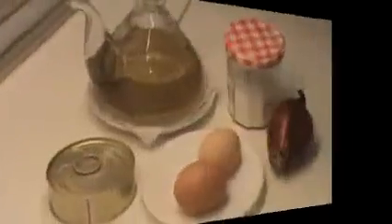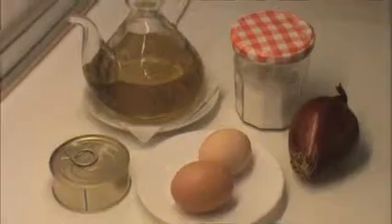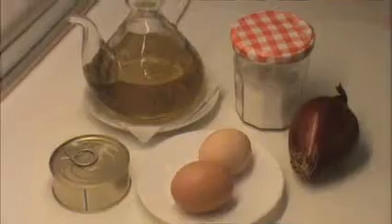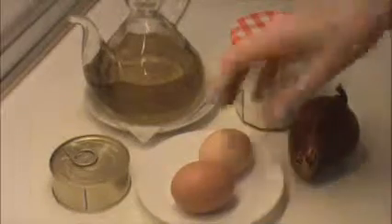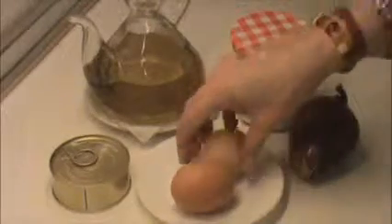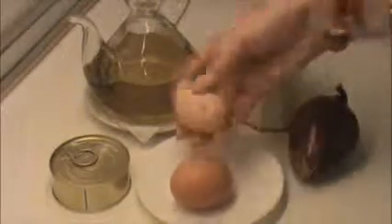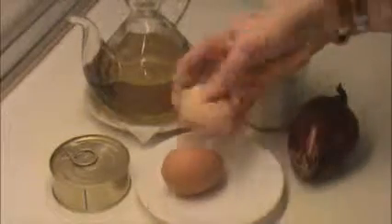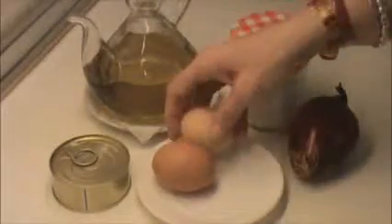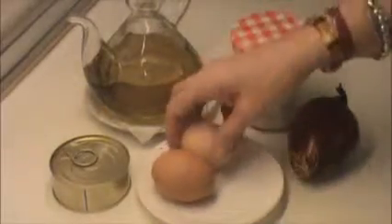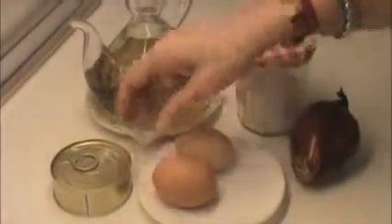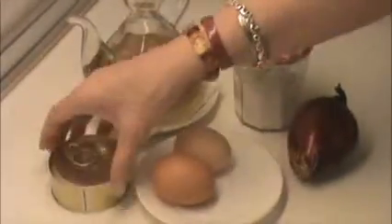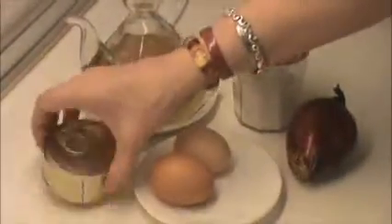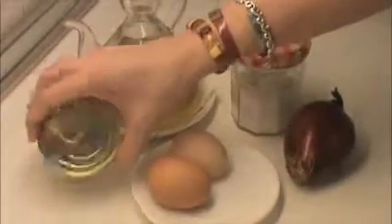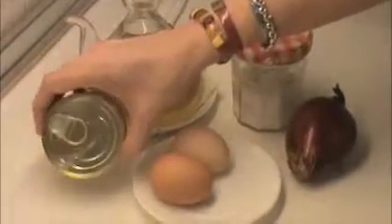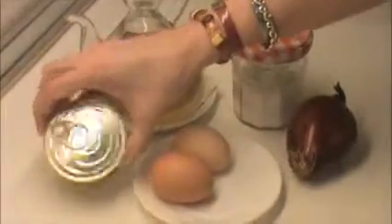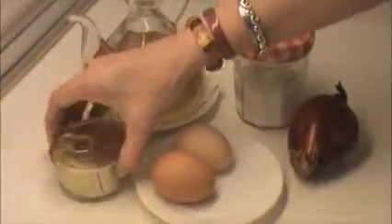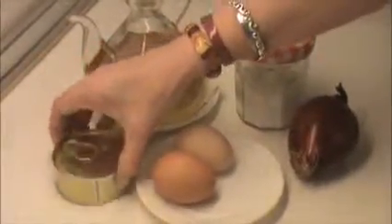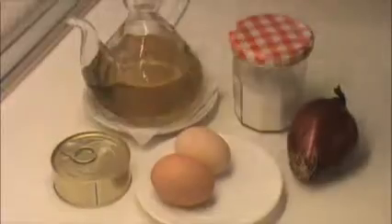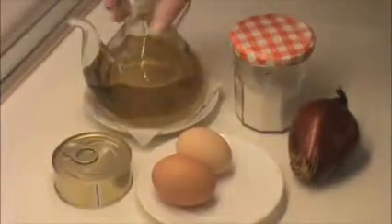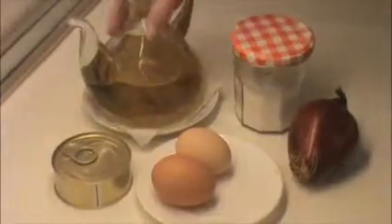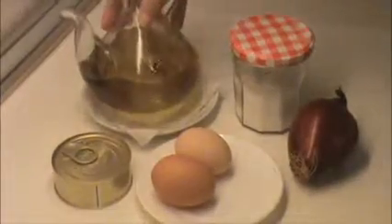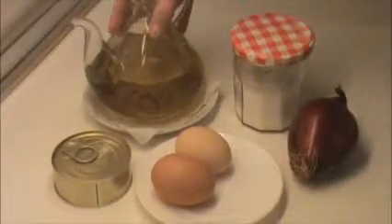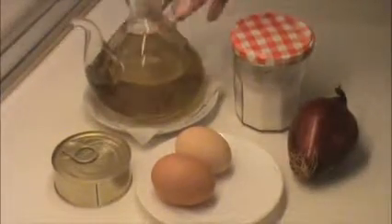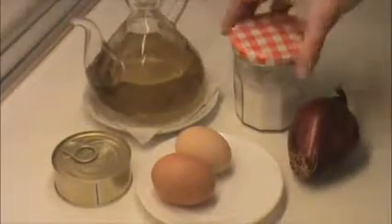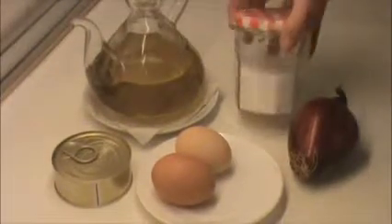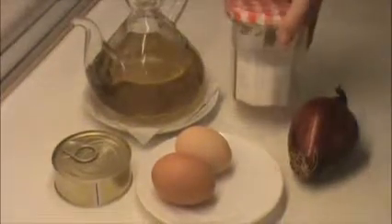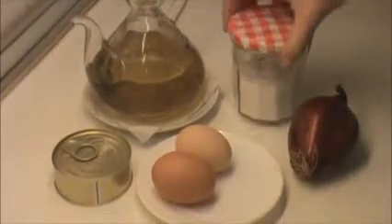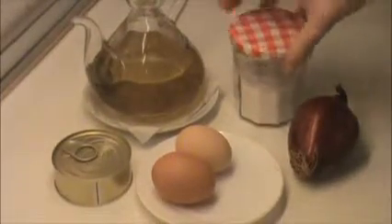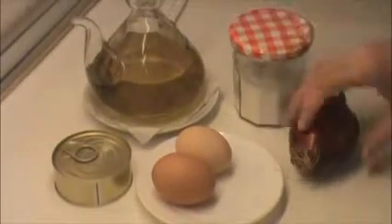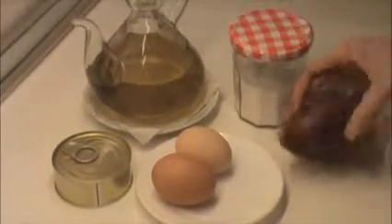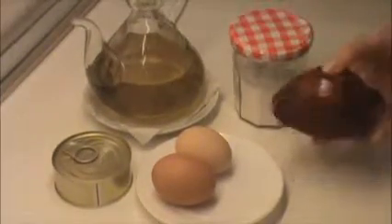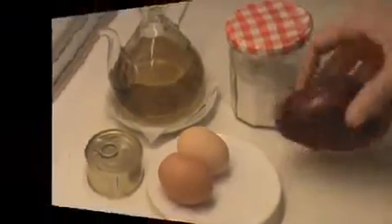These are the ingredients: two eggs, a tin of tuna in olive oil, some olive oil, some salt, and an onion.